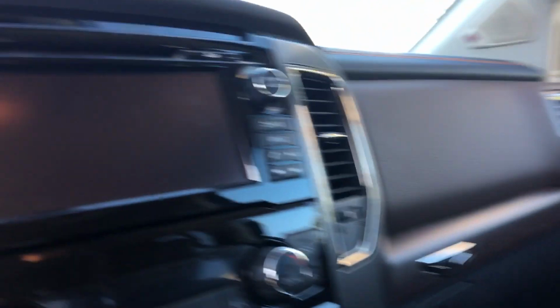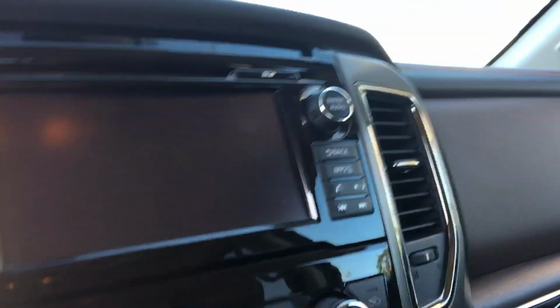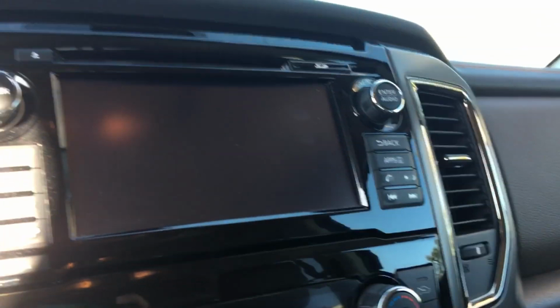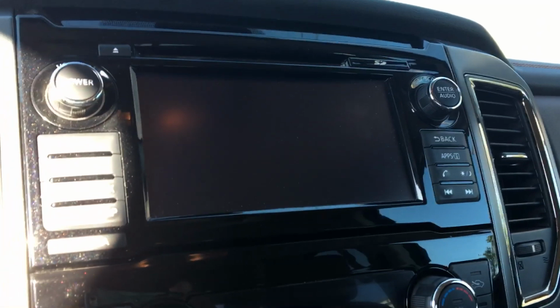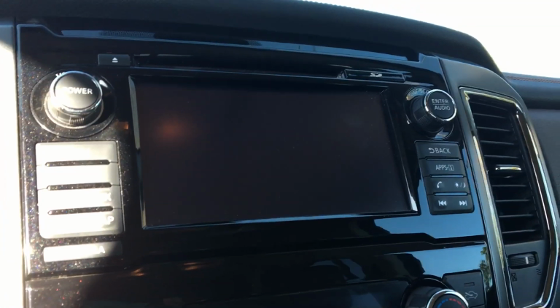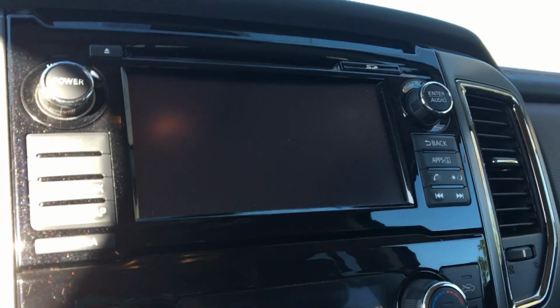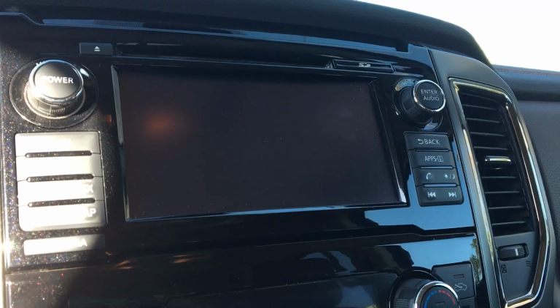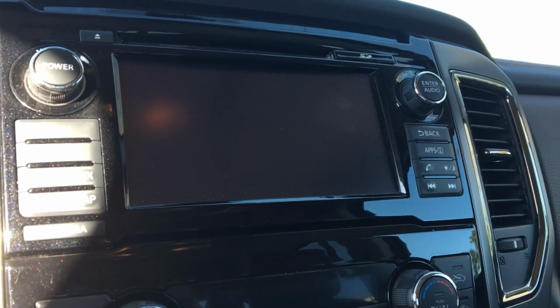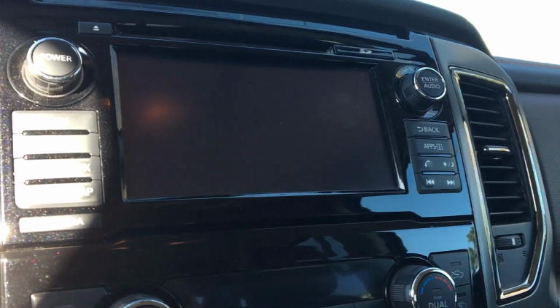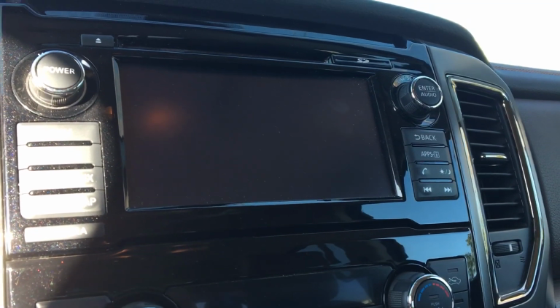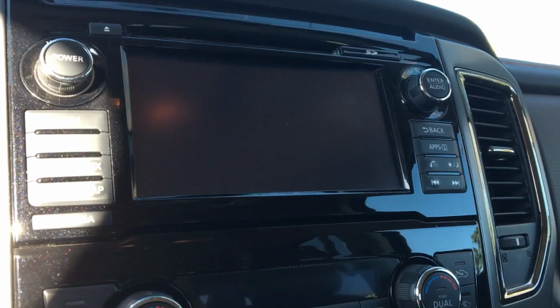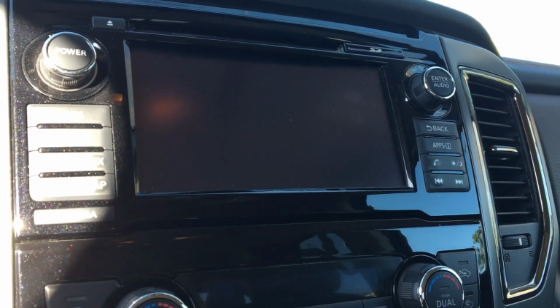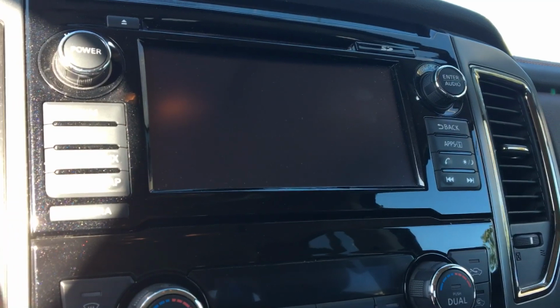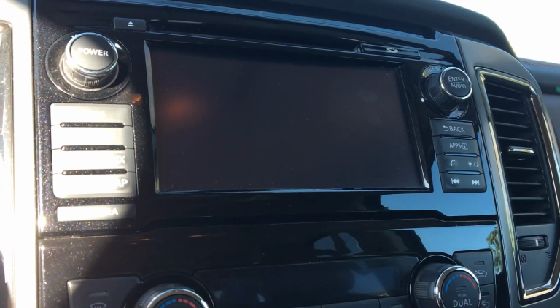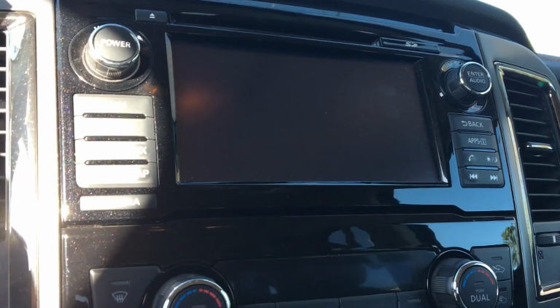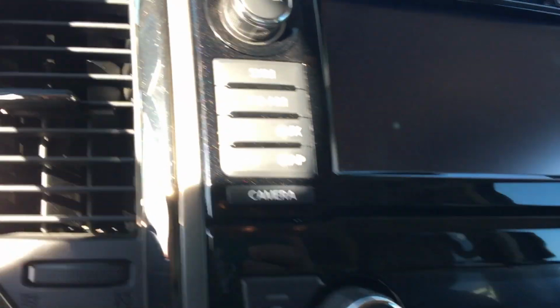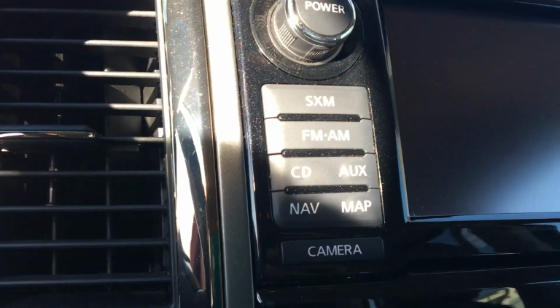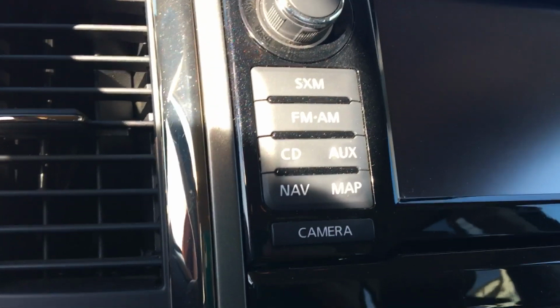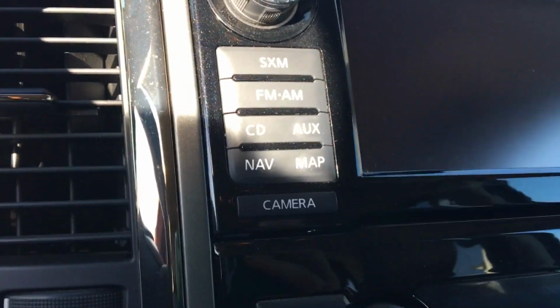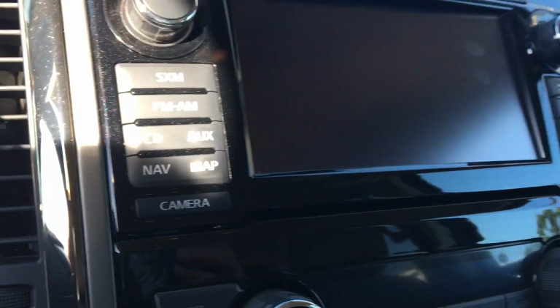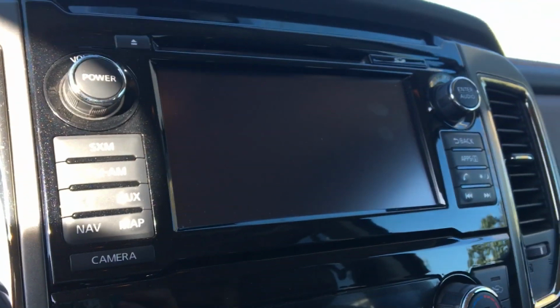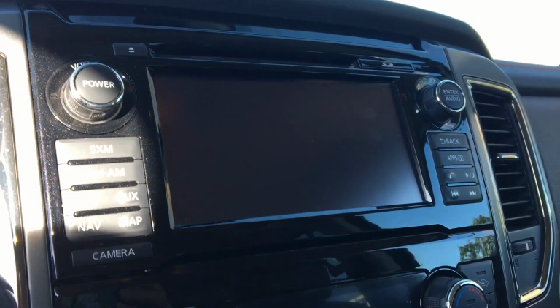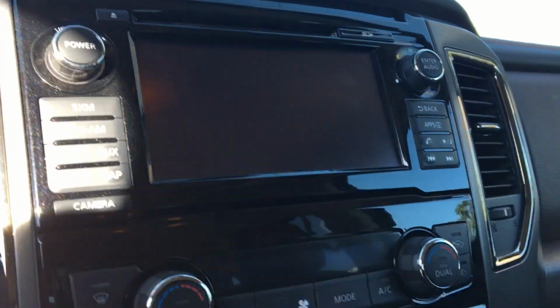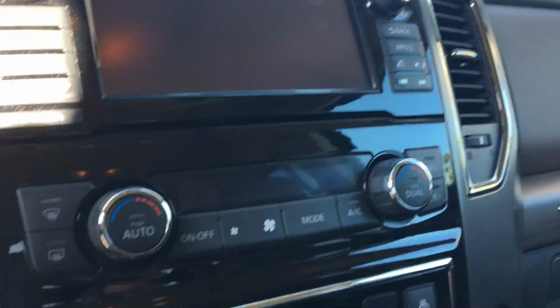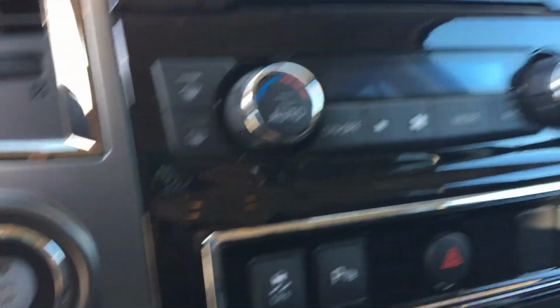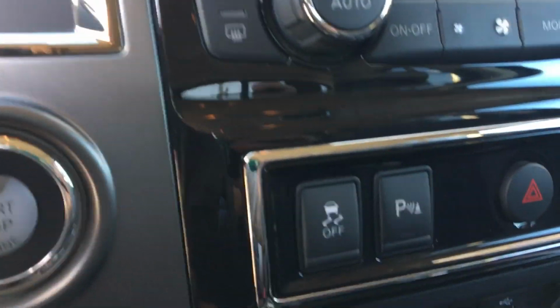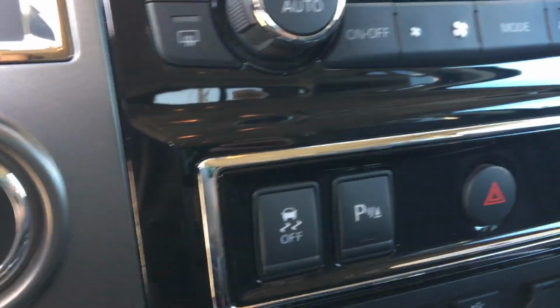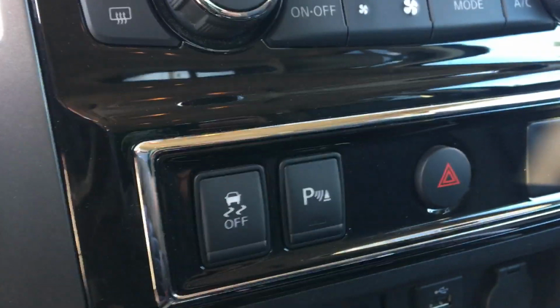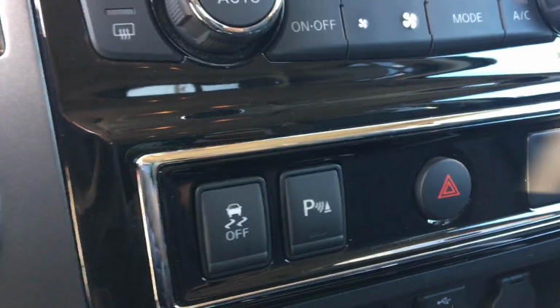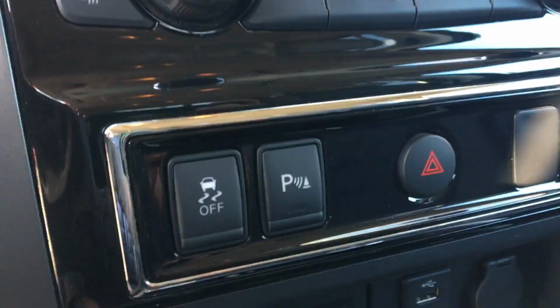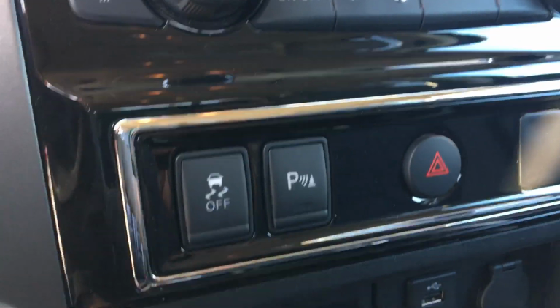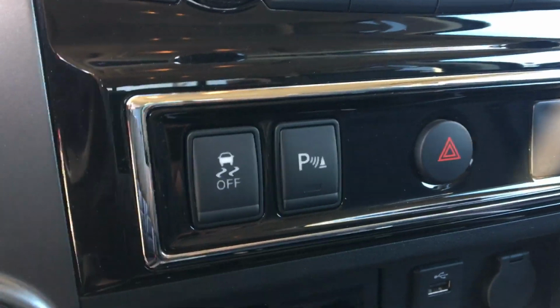There's our display screen here. It's got your navigation, your Bluetooth, and a camera feature that gives you a 360-degree view of the truck all around you. We also have parking sensors.